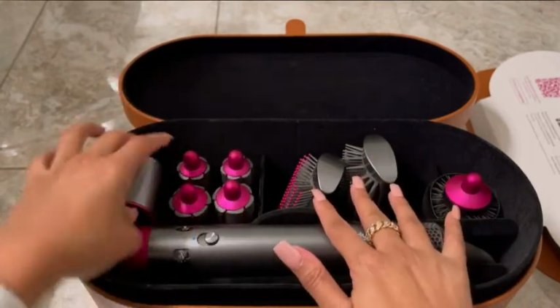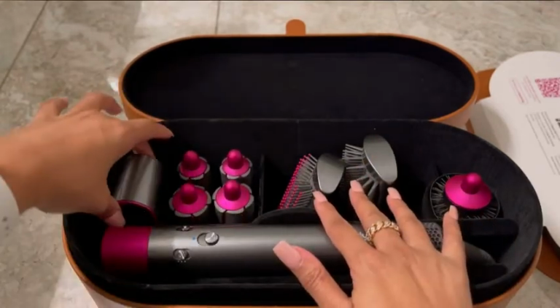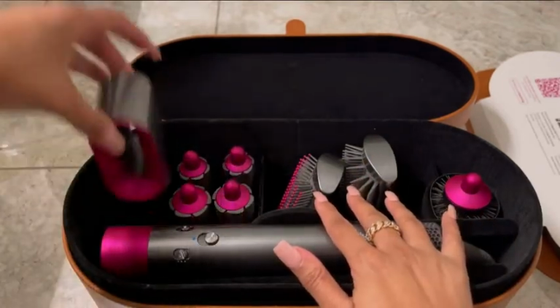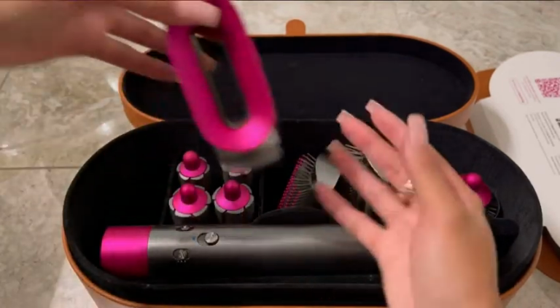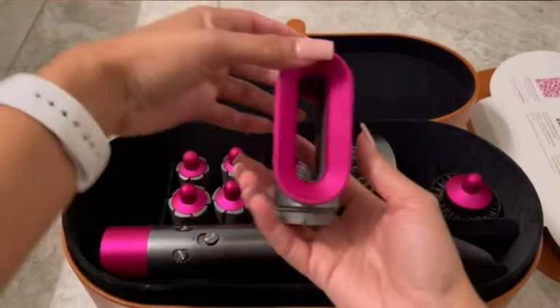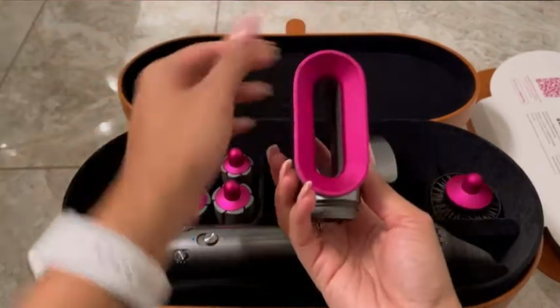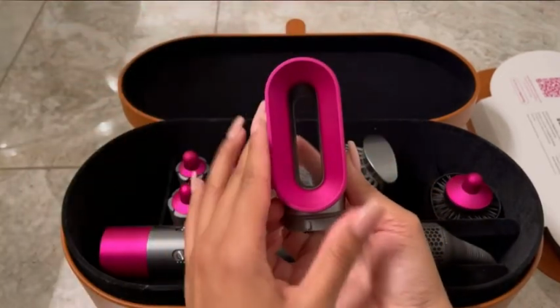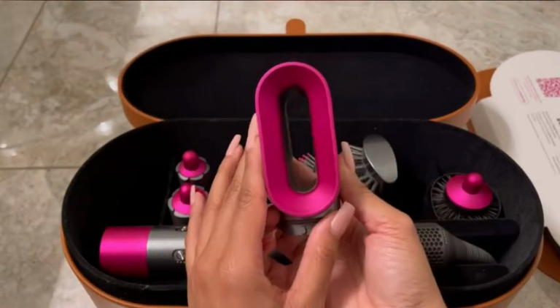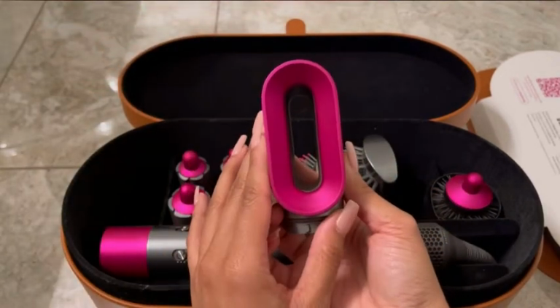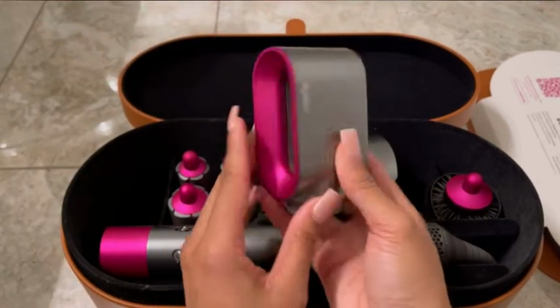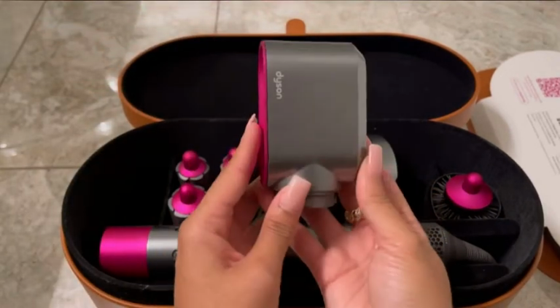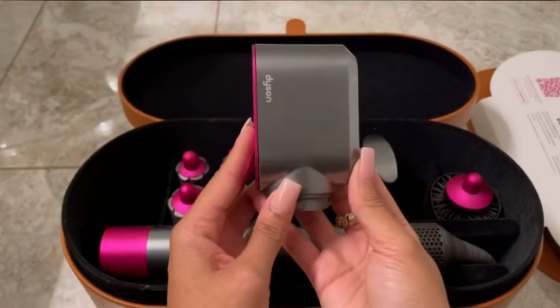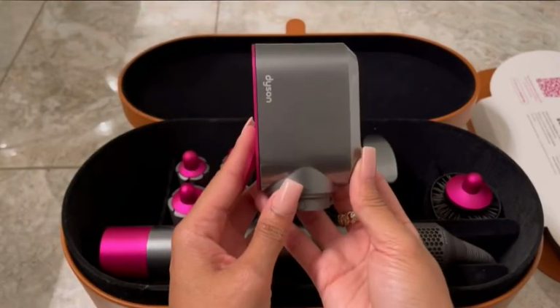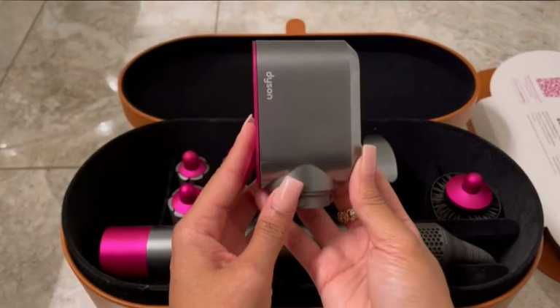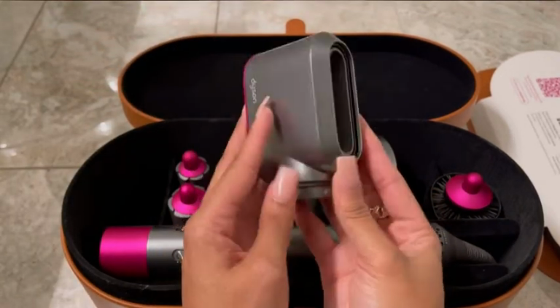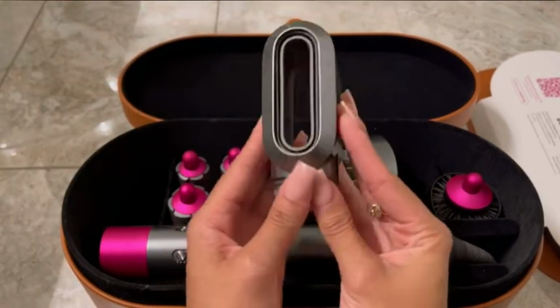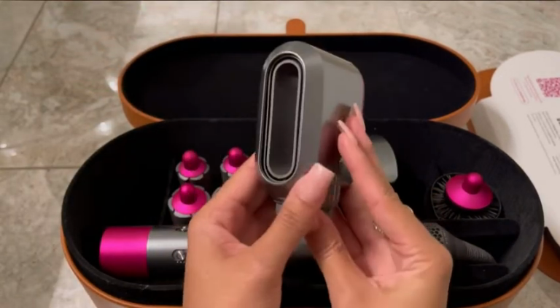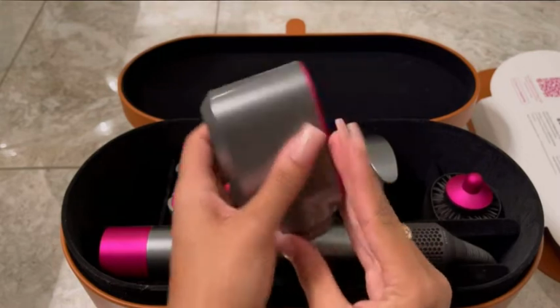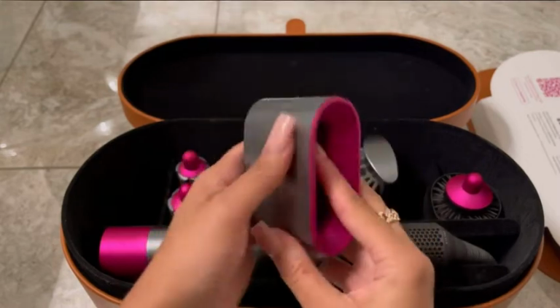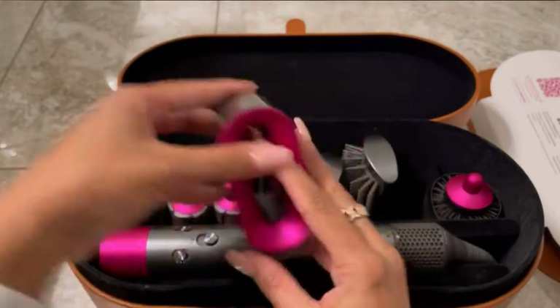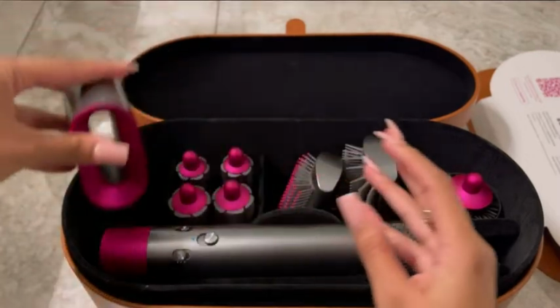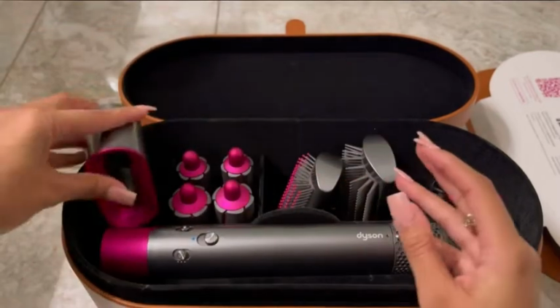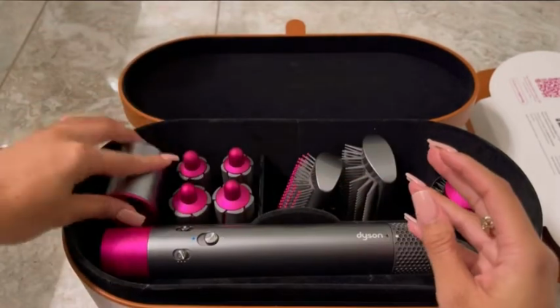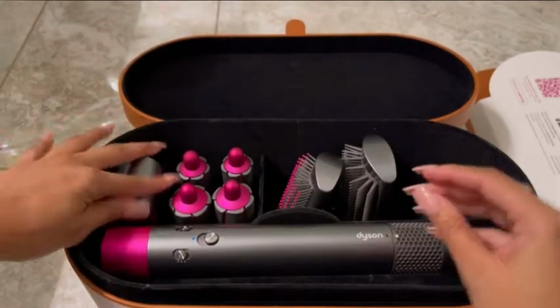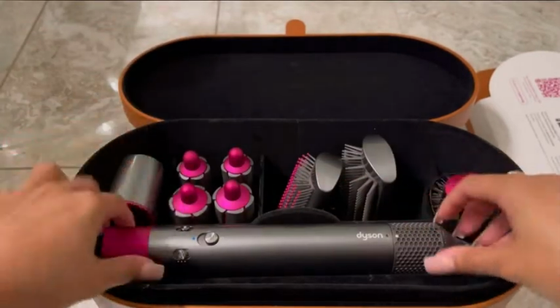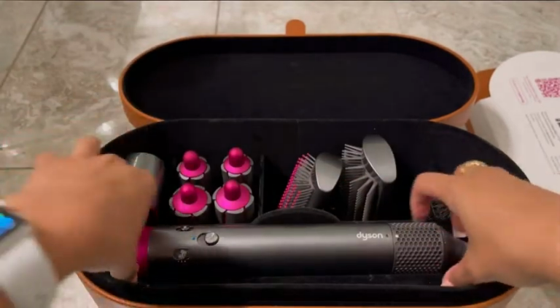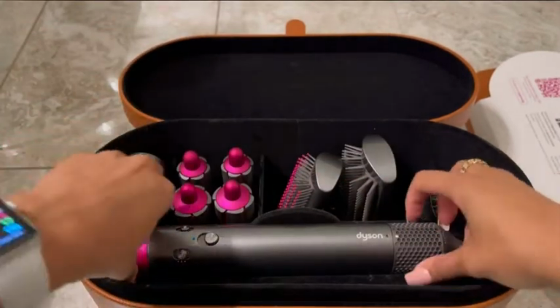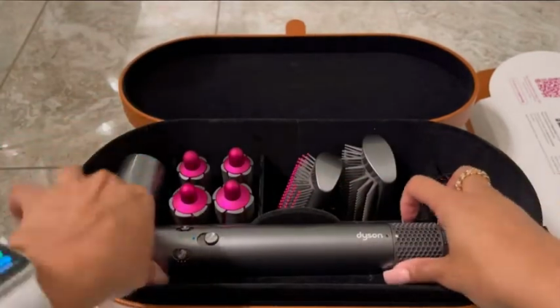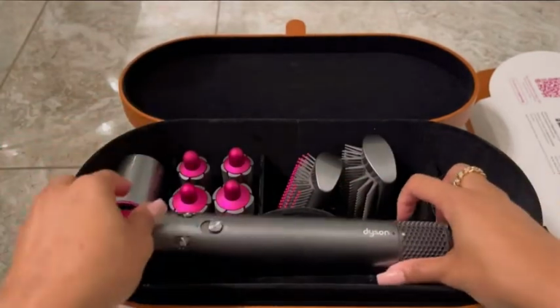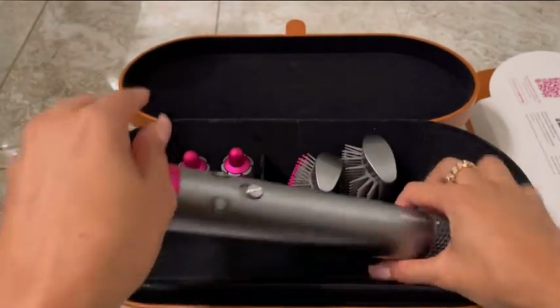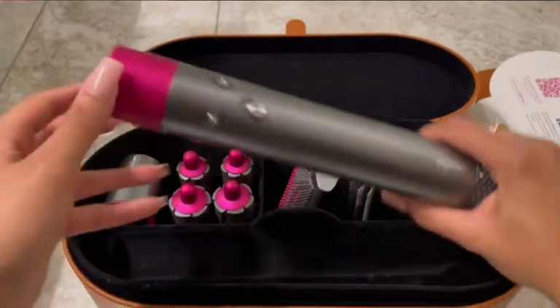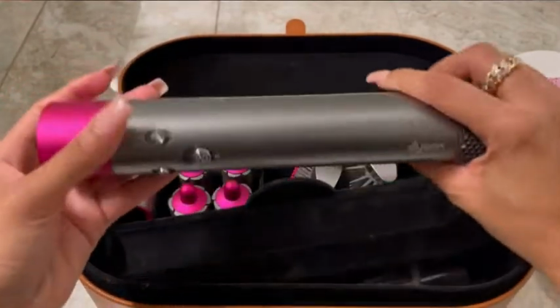Lastly we're going to go ahead and see the pre-styling dryer. It's just a very nice dryer that helps to give you that smoothing effect and that blow dry feel.